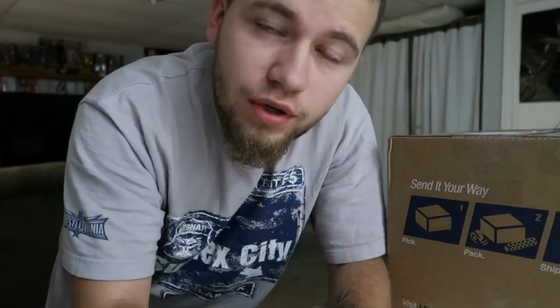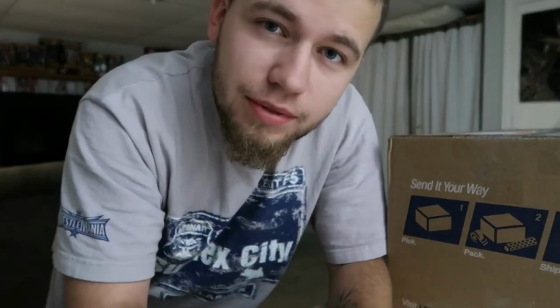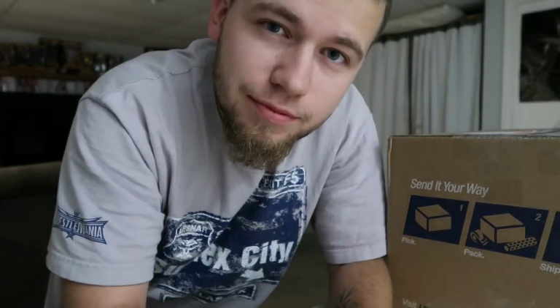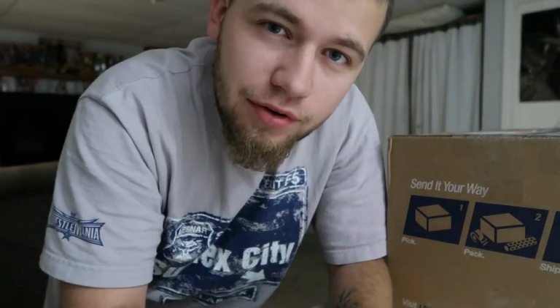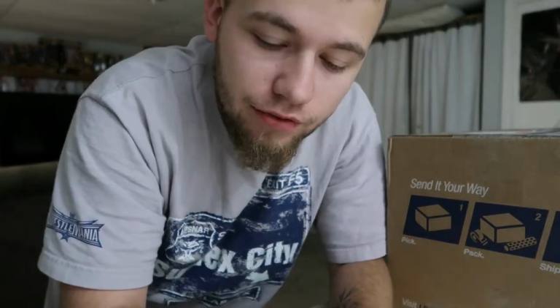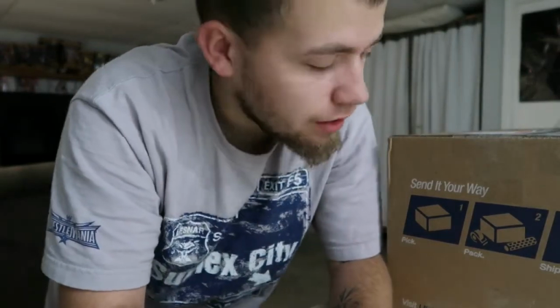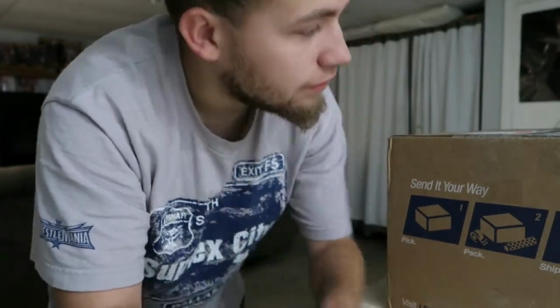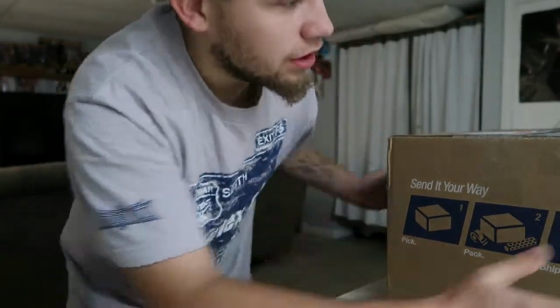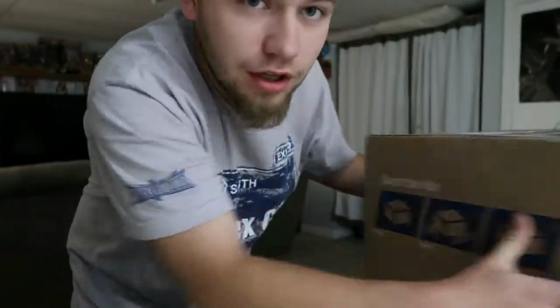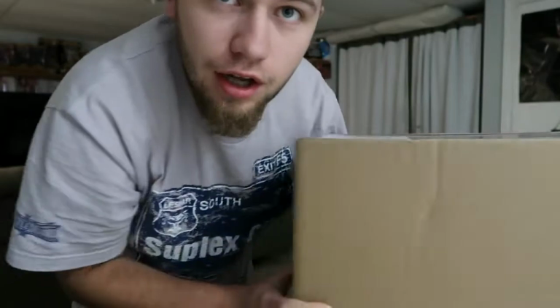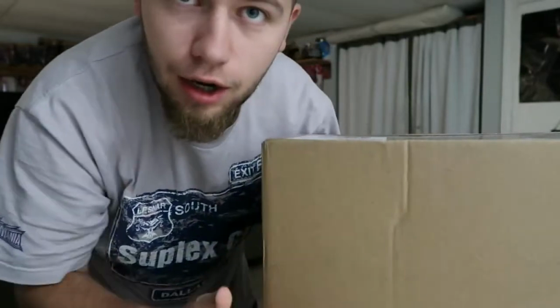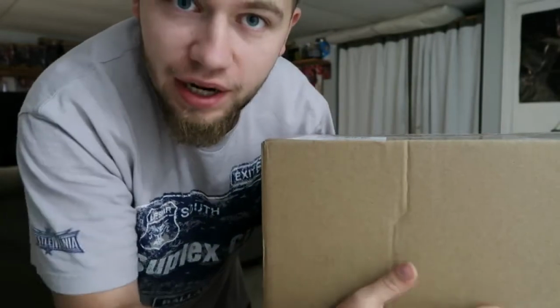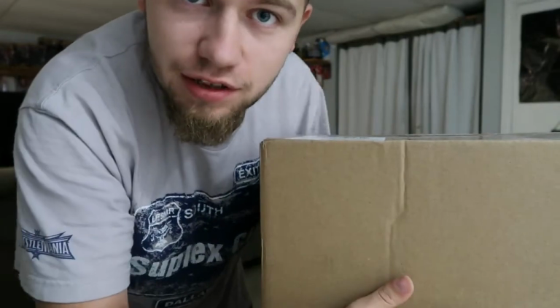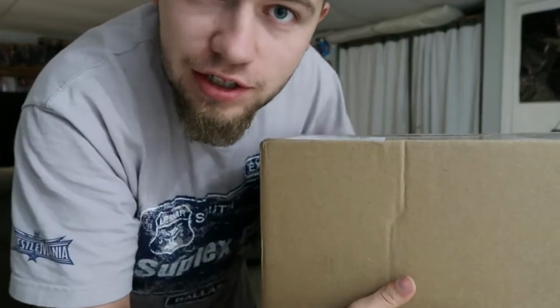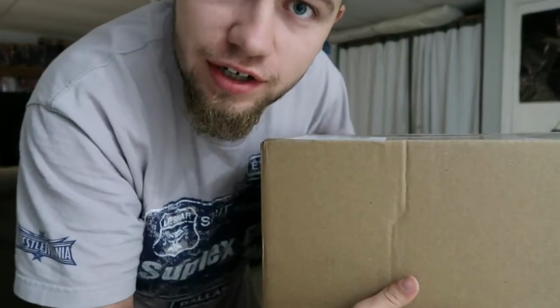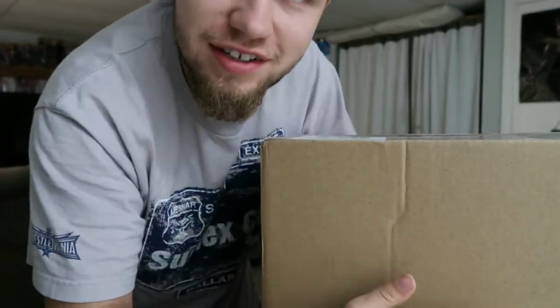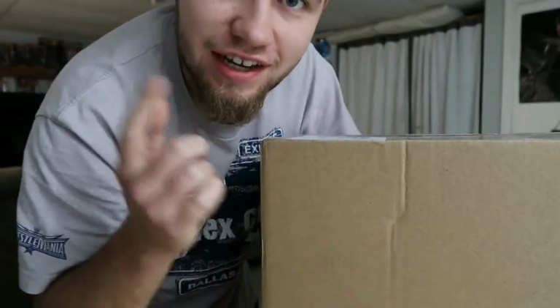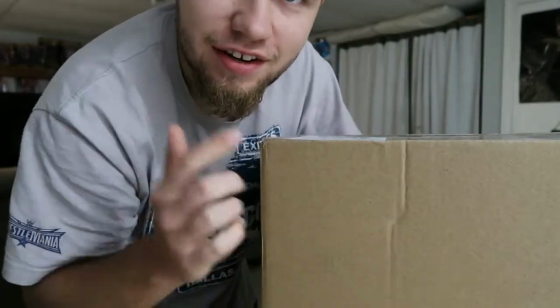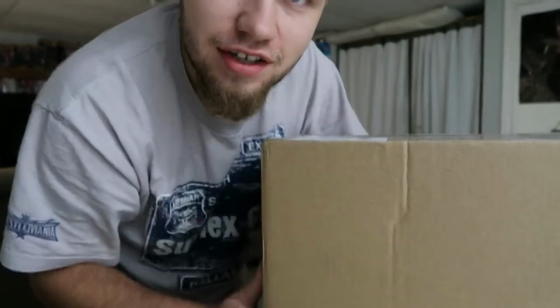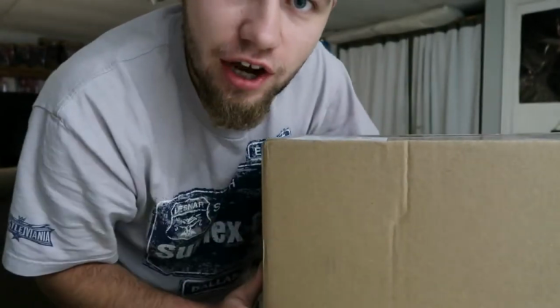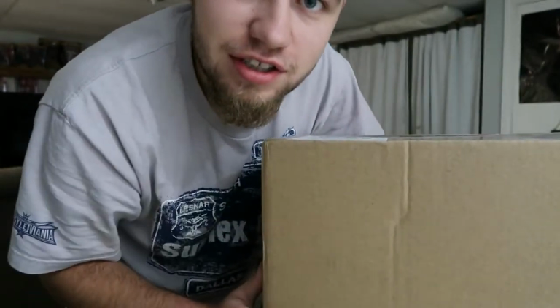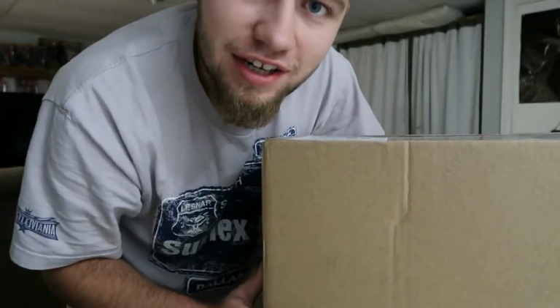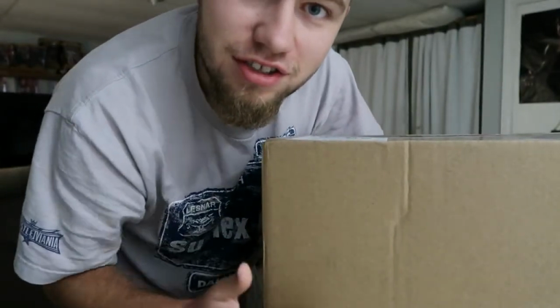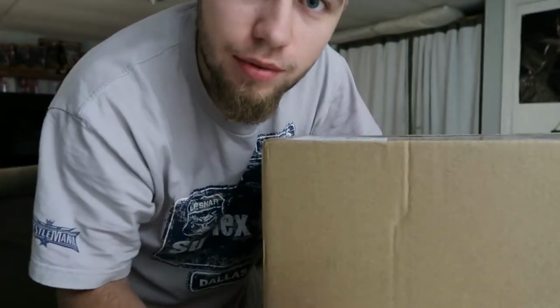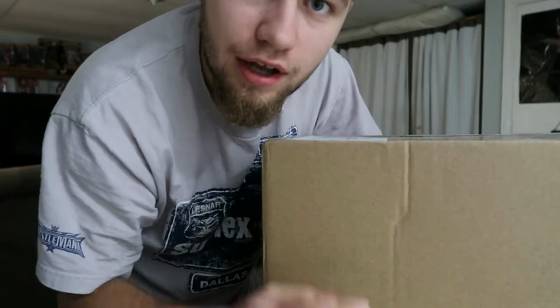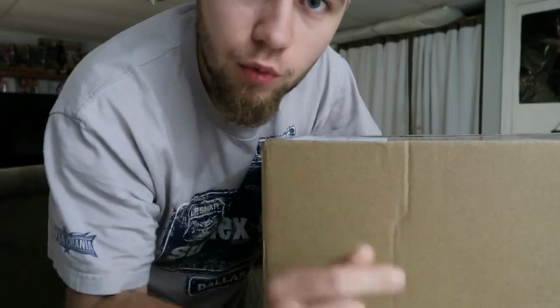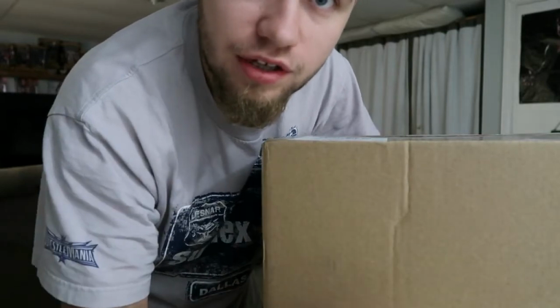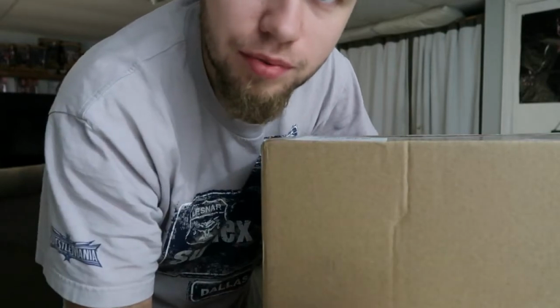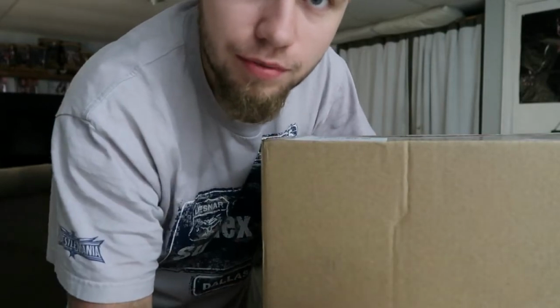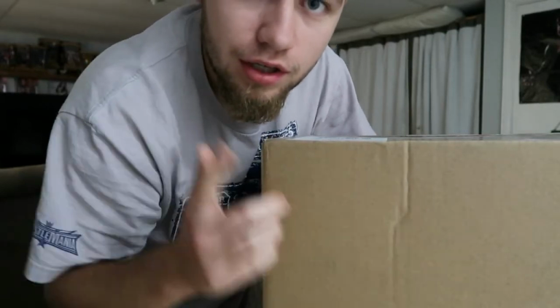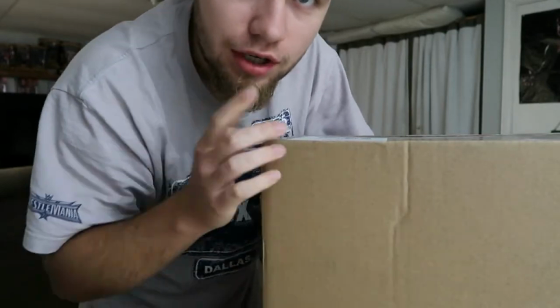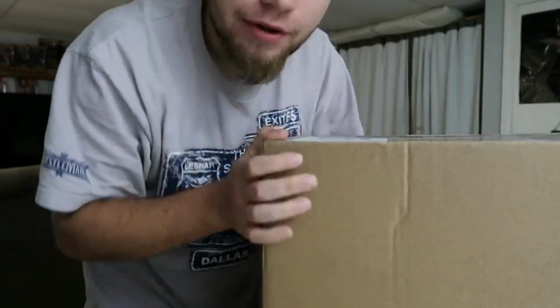What's up guys, back with another video. I have a box to unbox for you guys, and as you can see in the title, it's the WWF Wing Eagle Championship. So here we go.